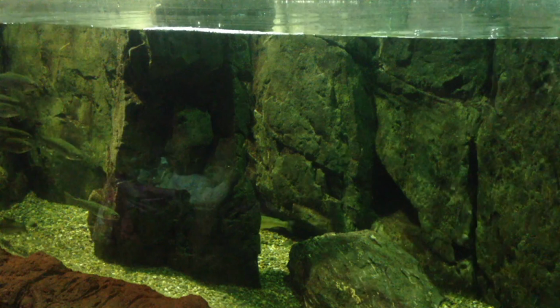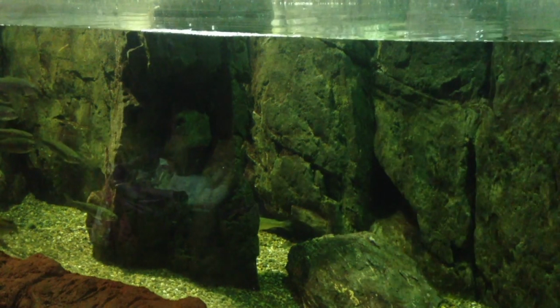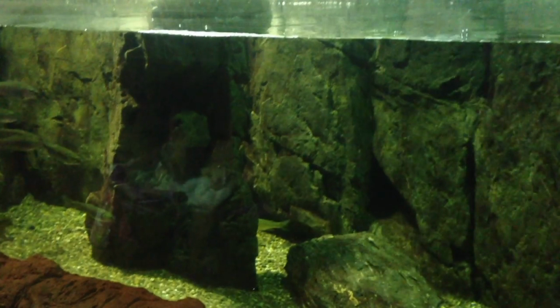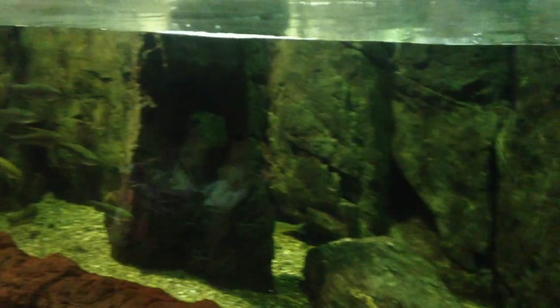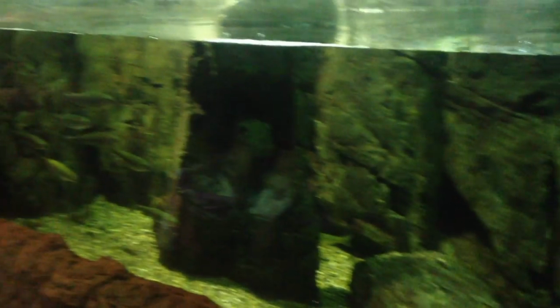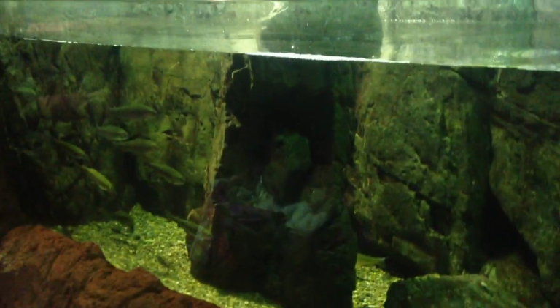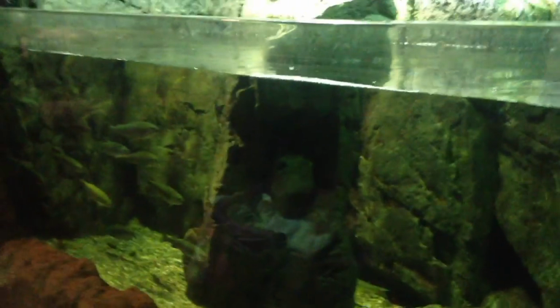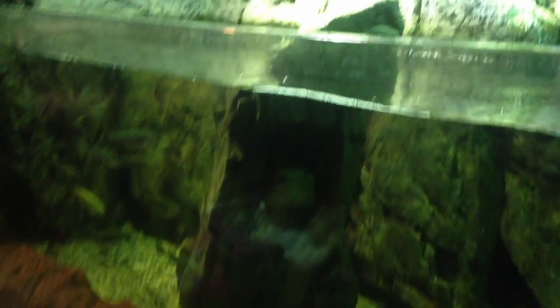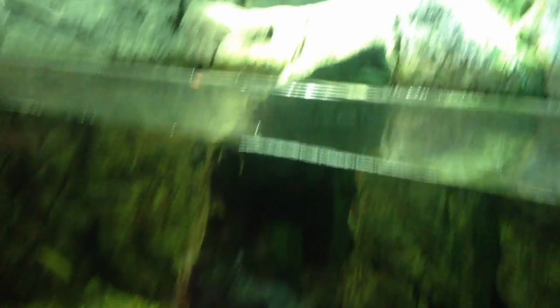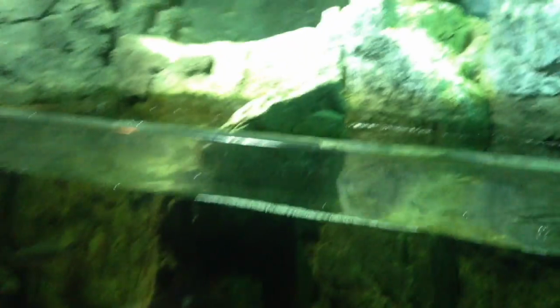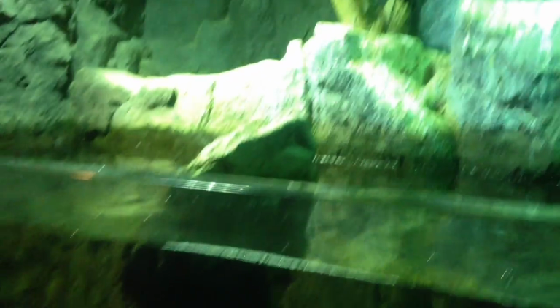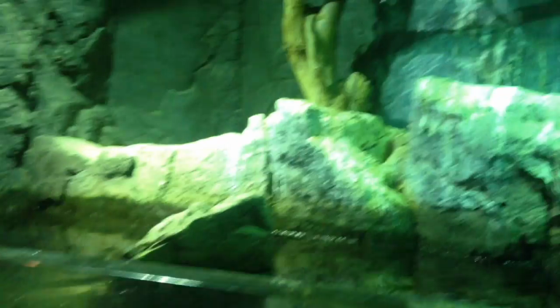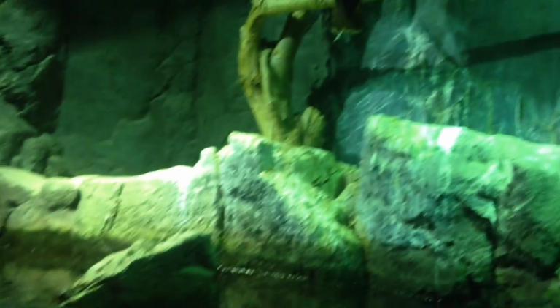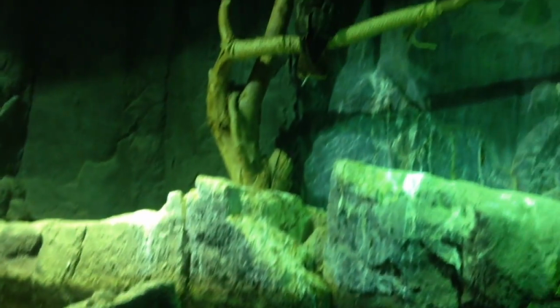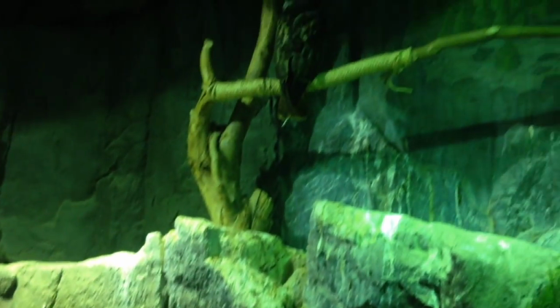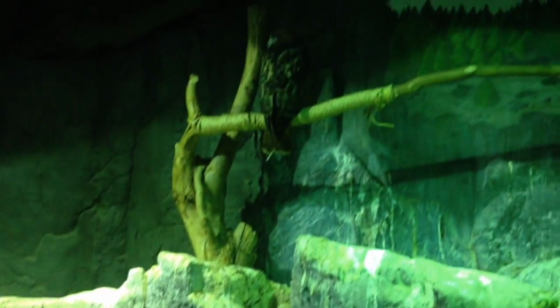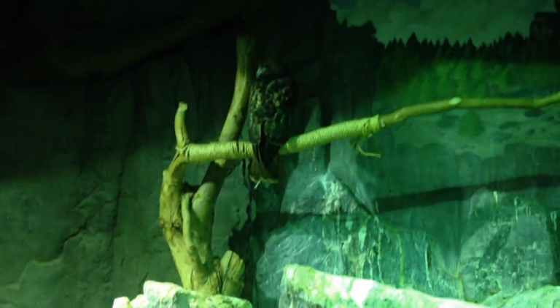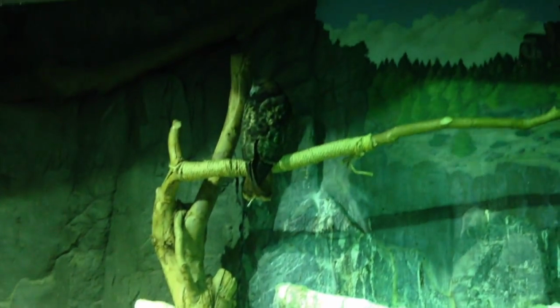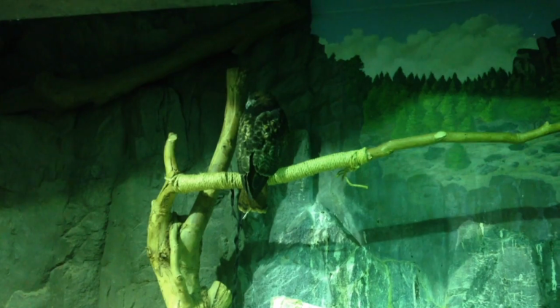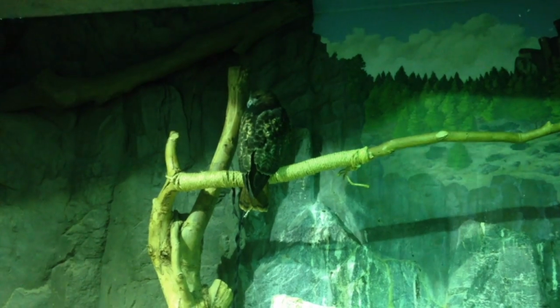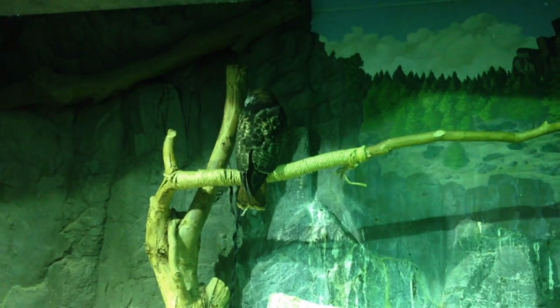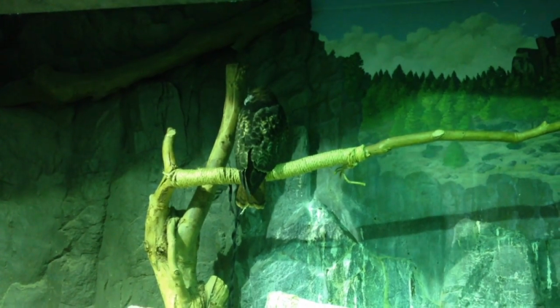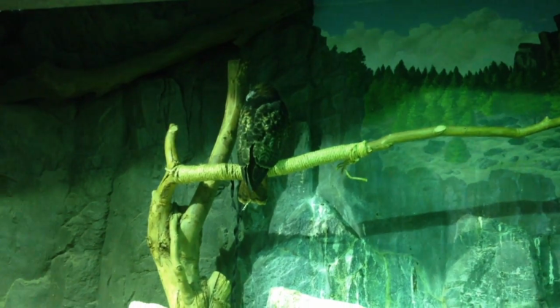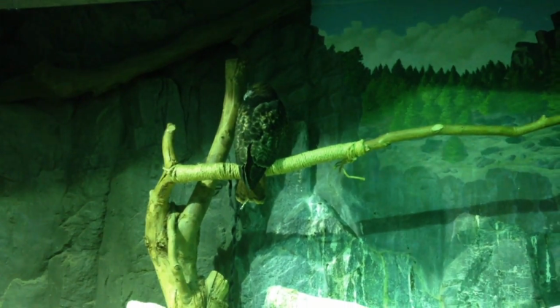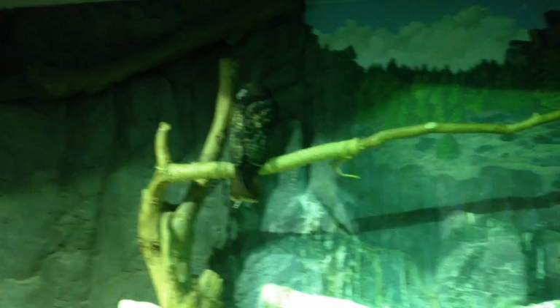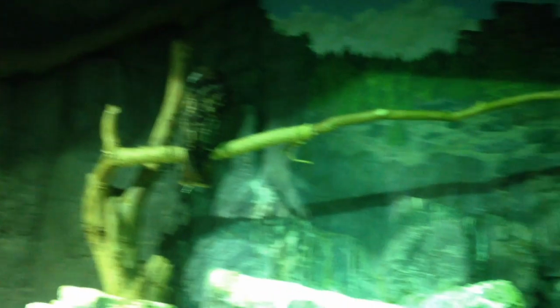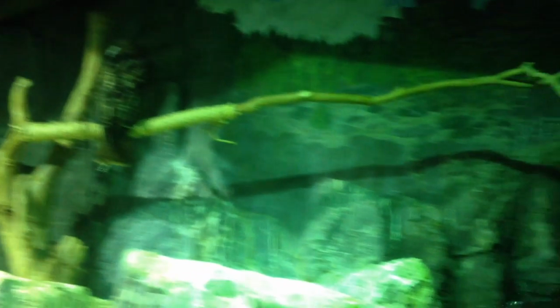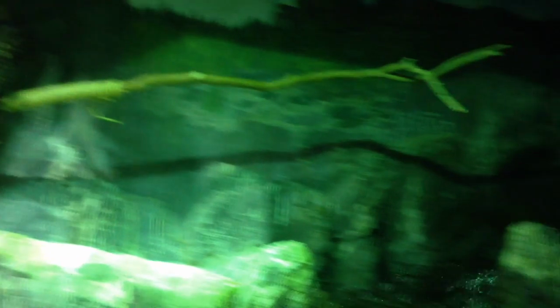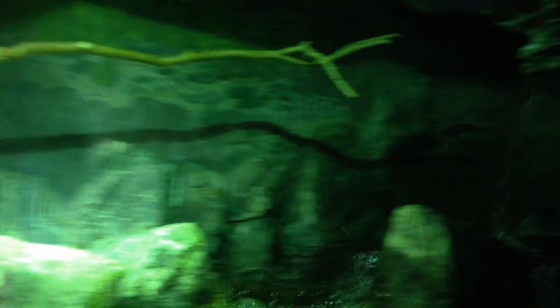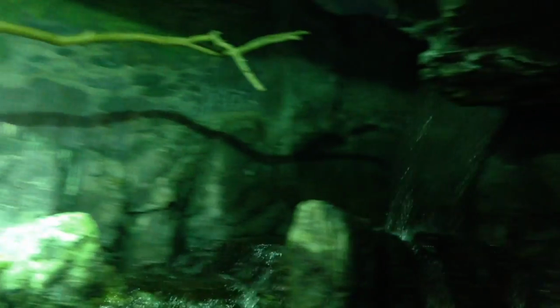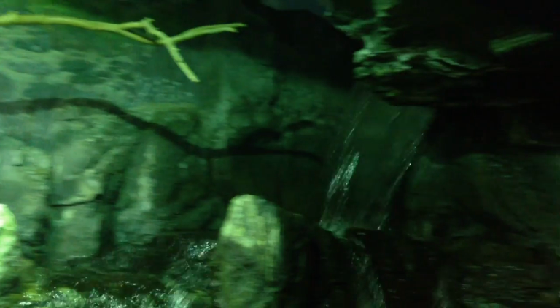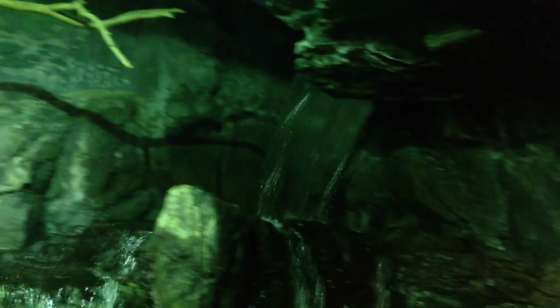I didn't even realize there's a big hawk up there just hanging out, and there's a waterfall.